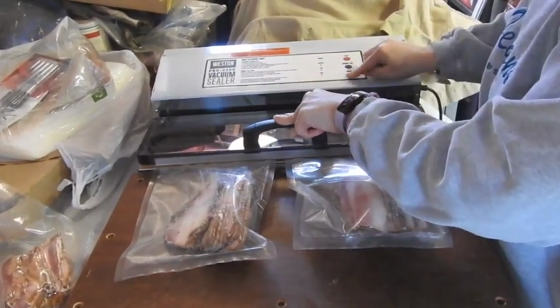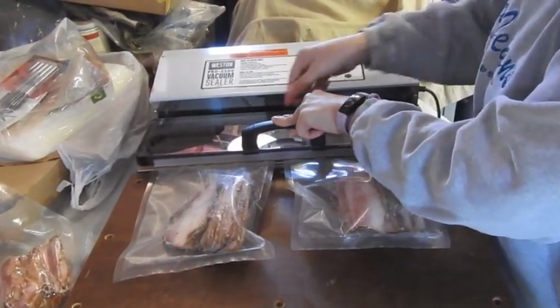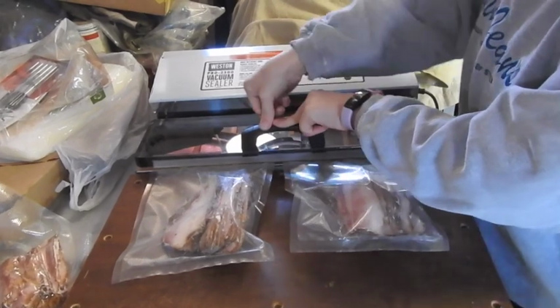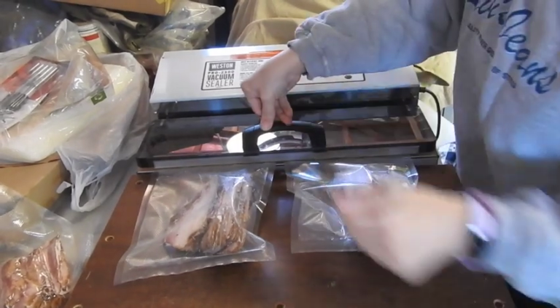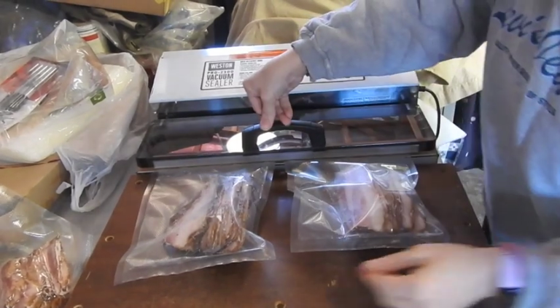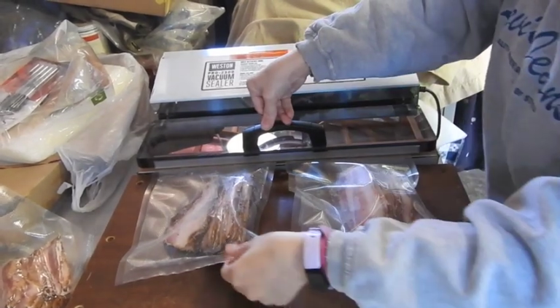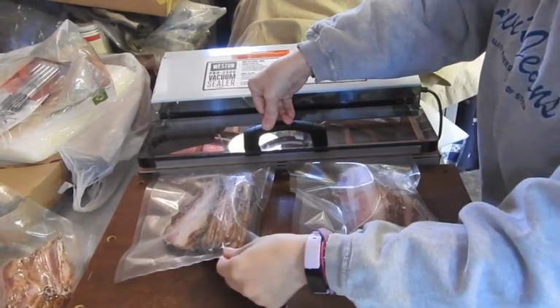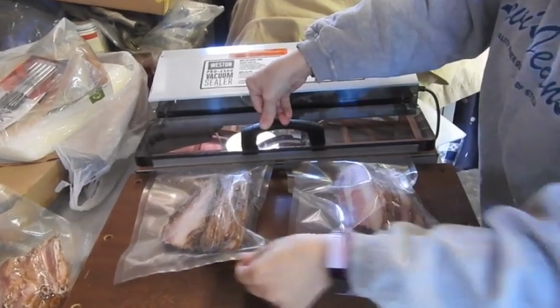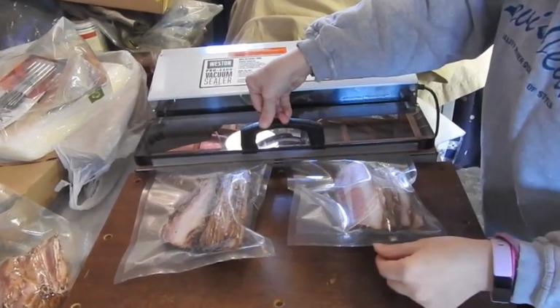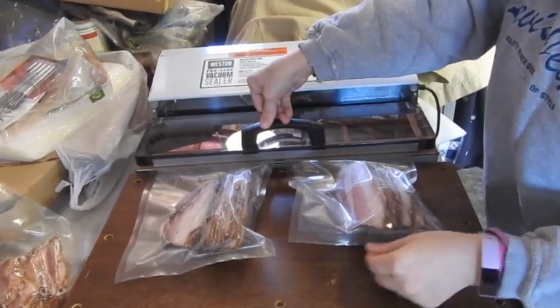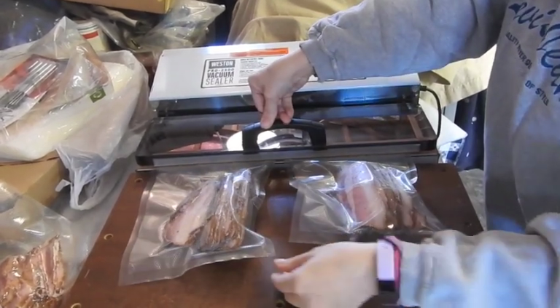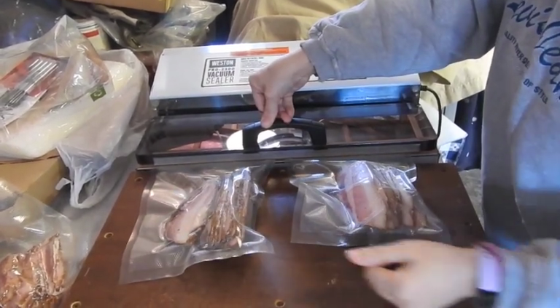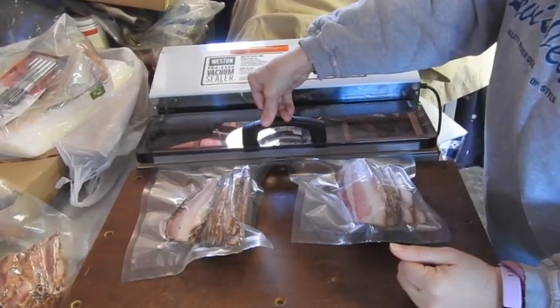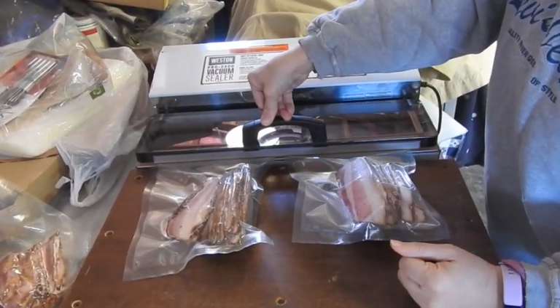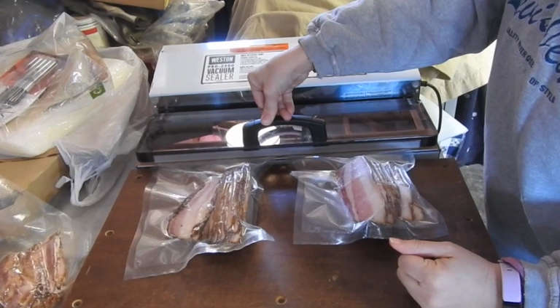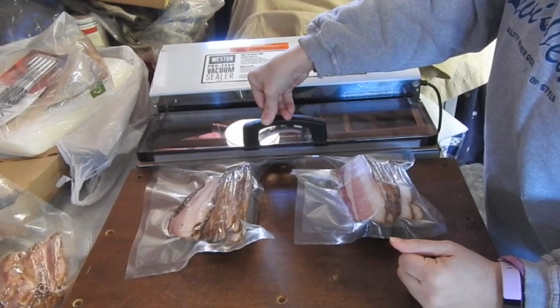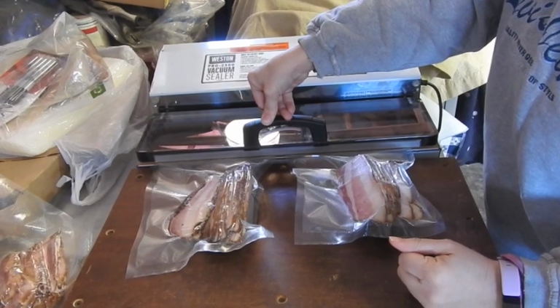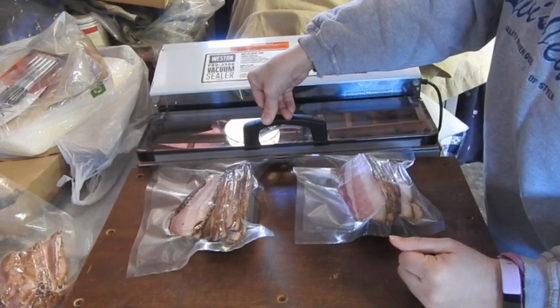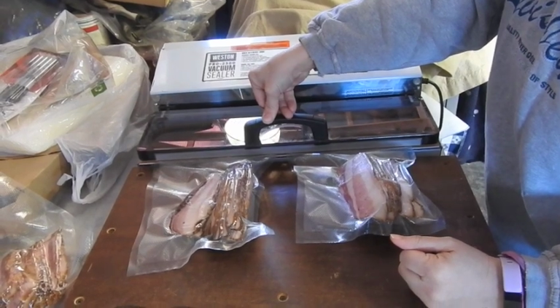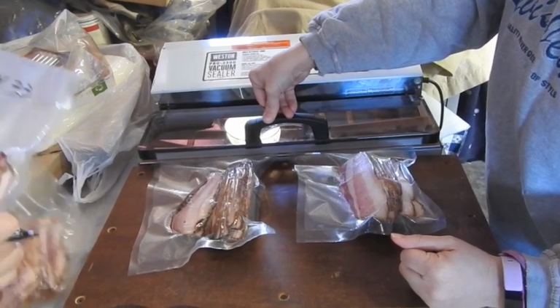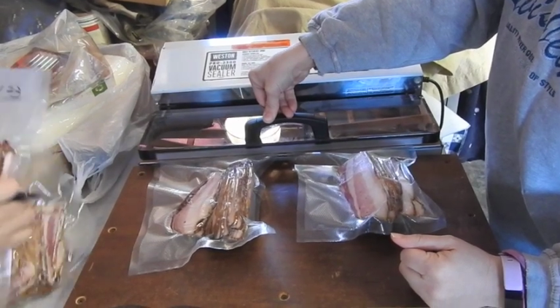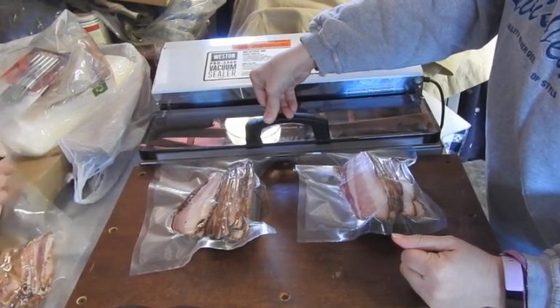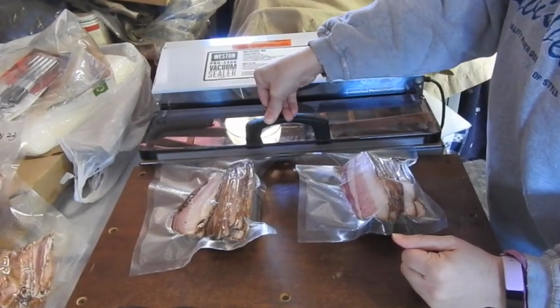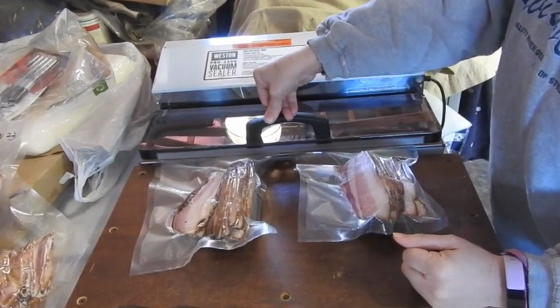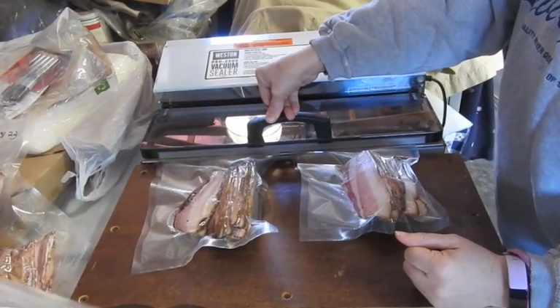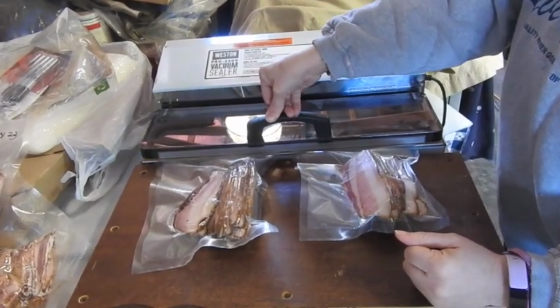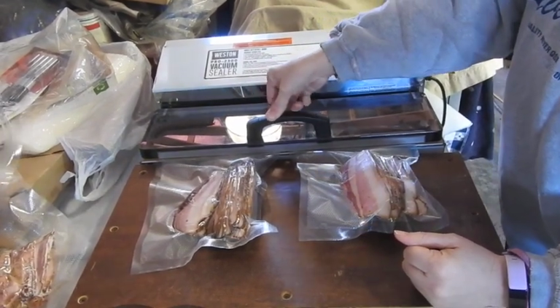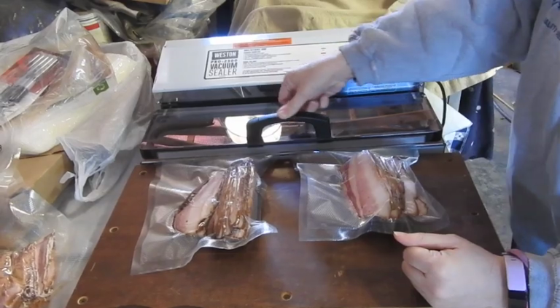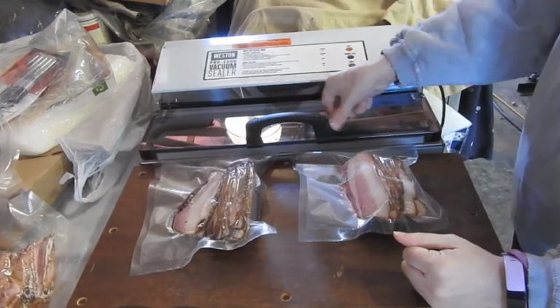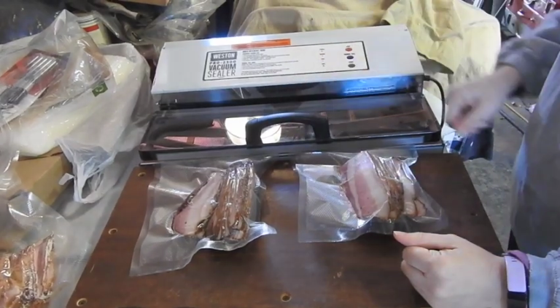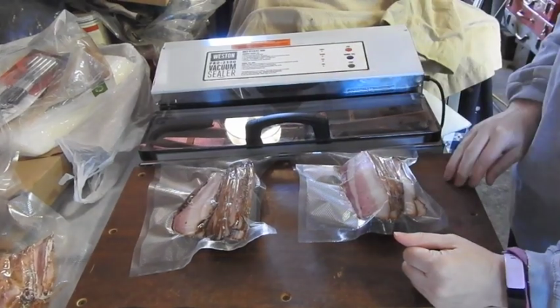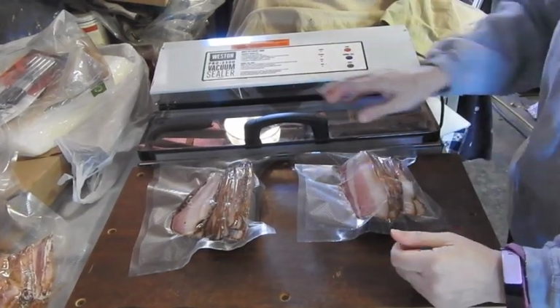We save those non-serrated bags for the dogs. What we've been doing is cooking the heads, hearts, tongues, and some of the bones — cooking the meat off in the kettle — and then making our own dog food out of it. It works really well and they absolutely love it.